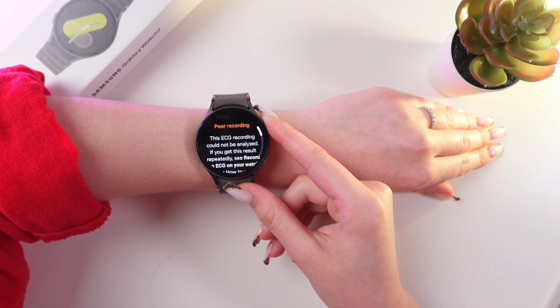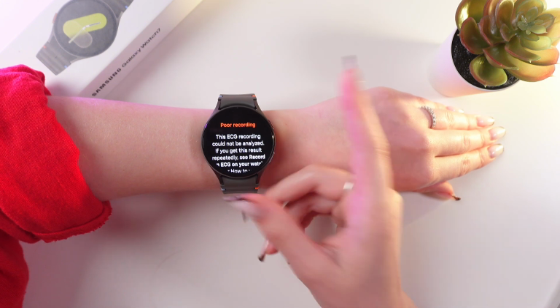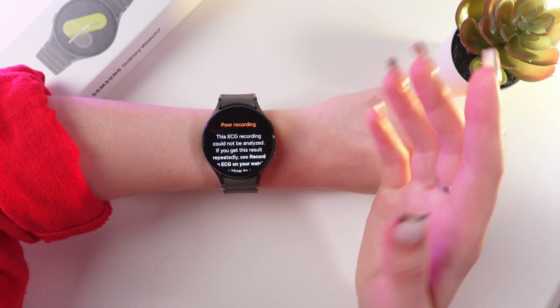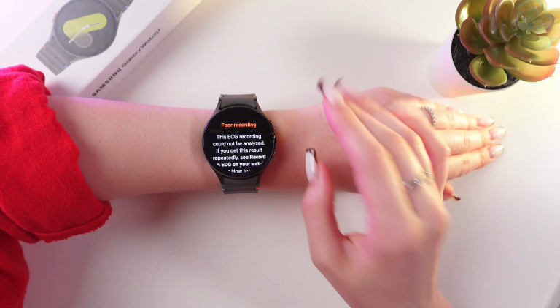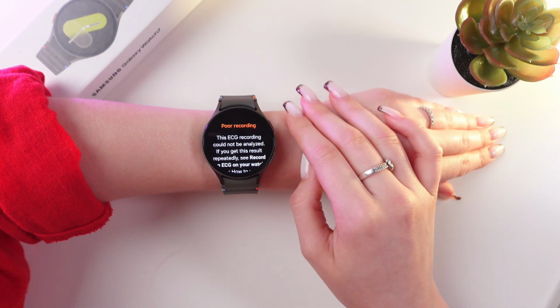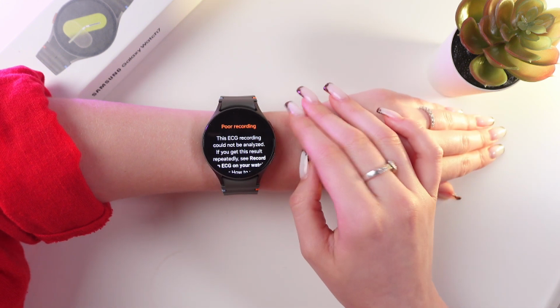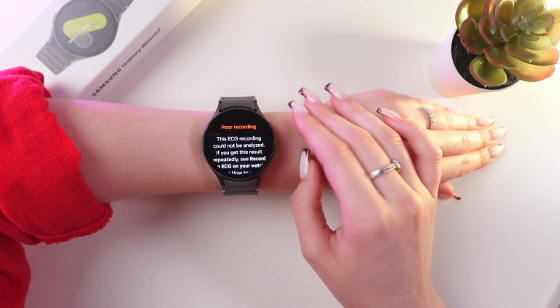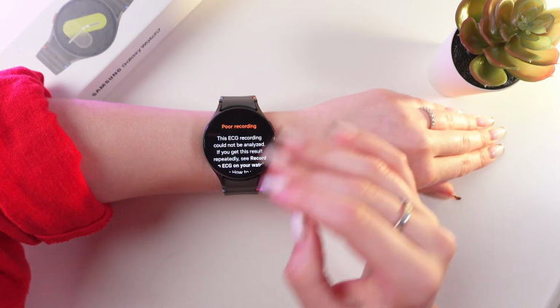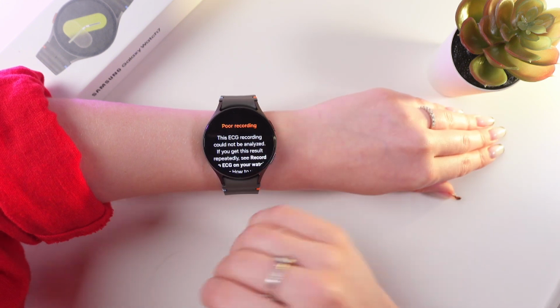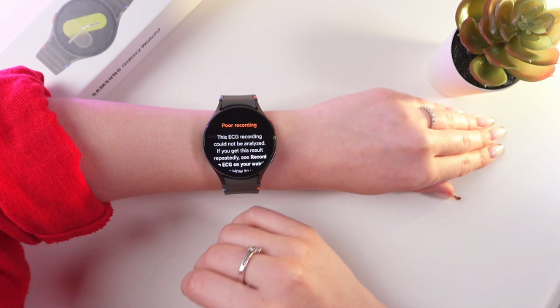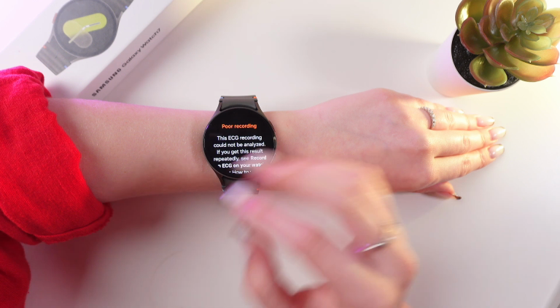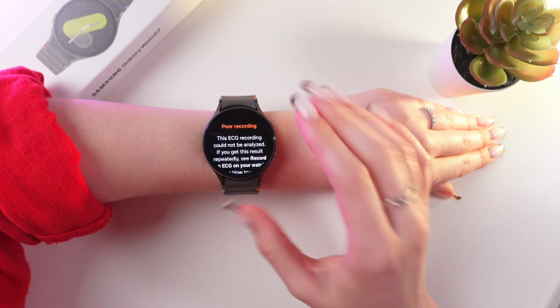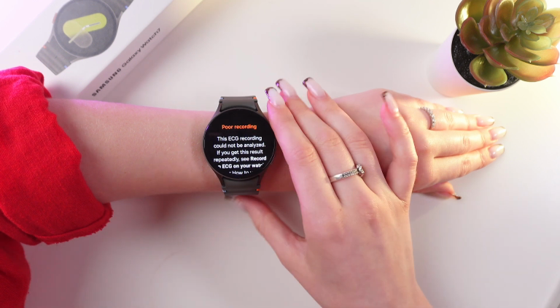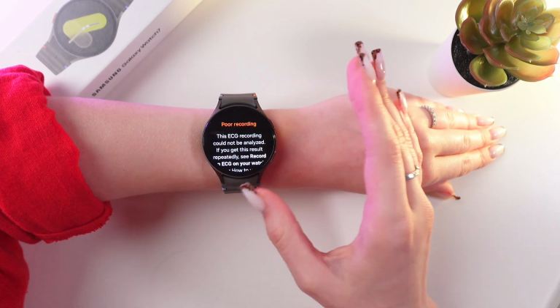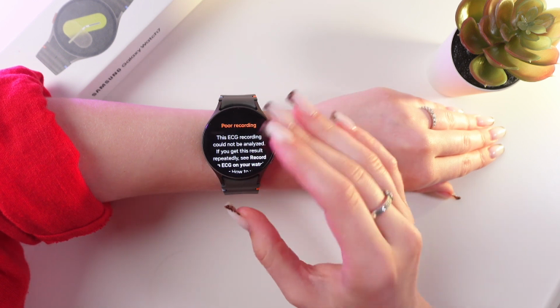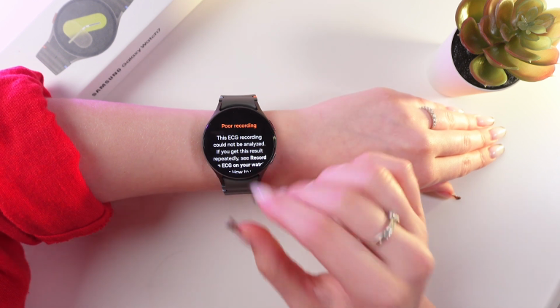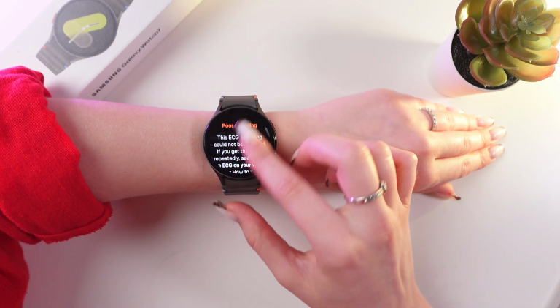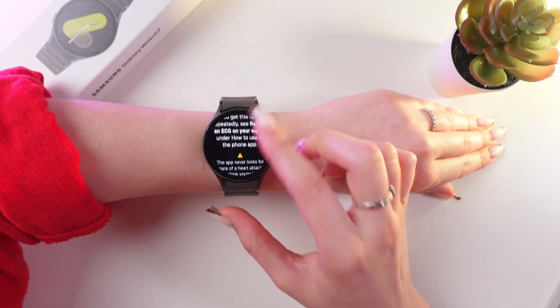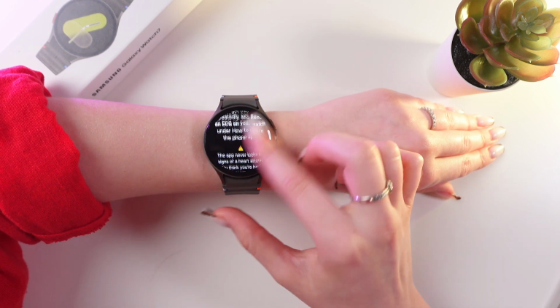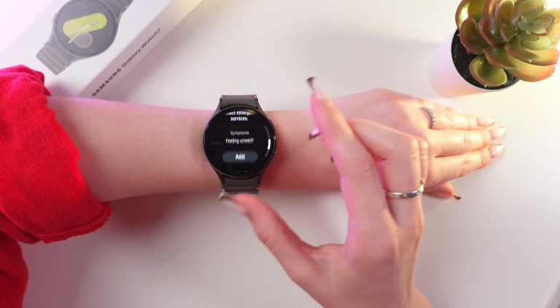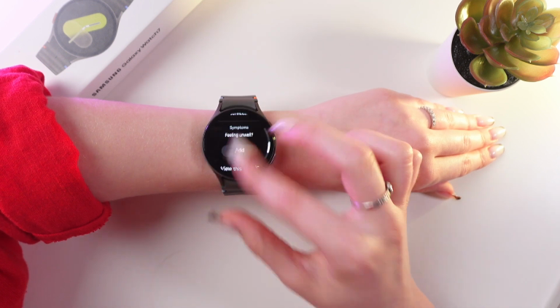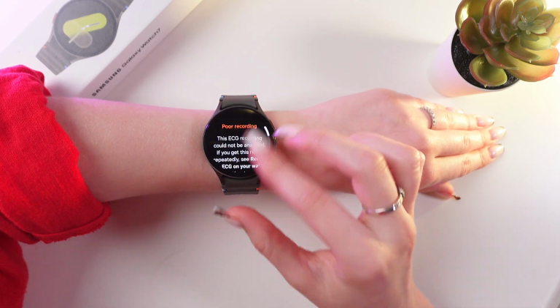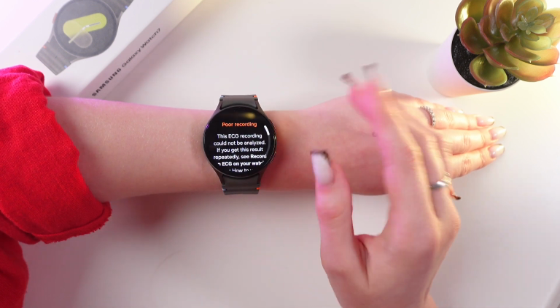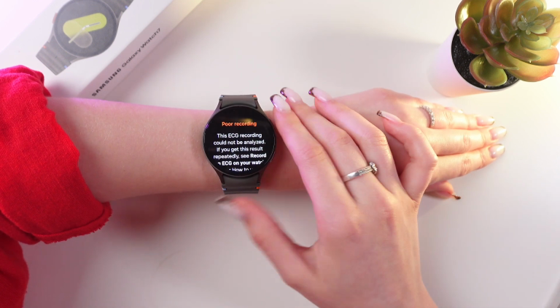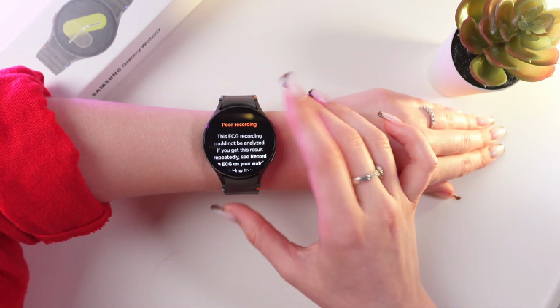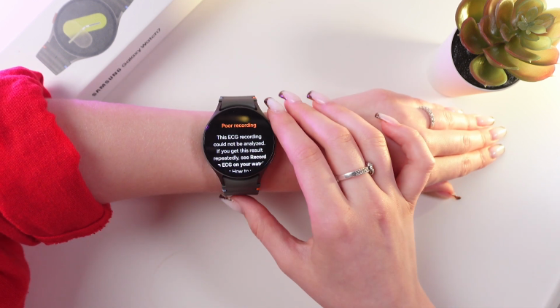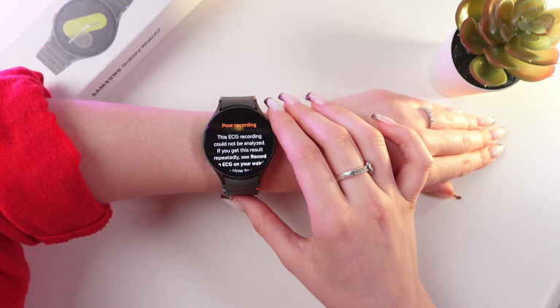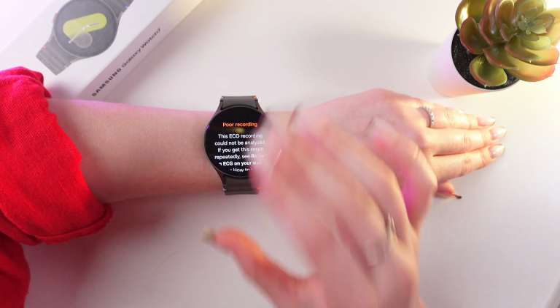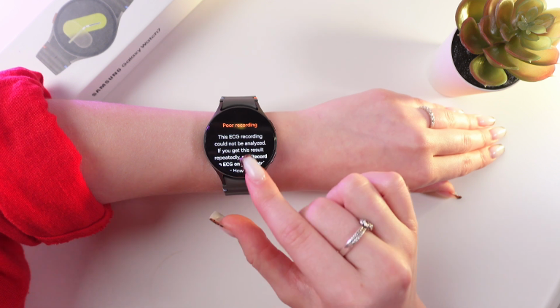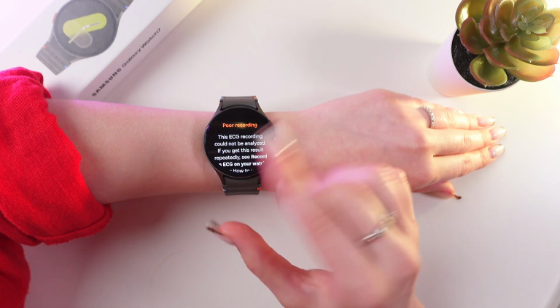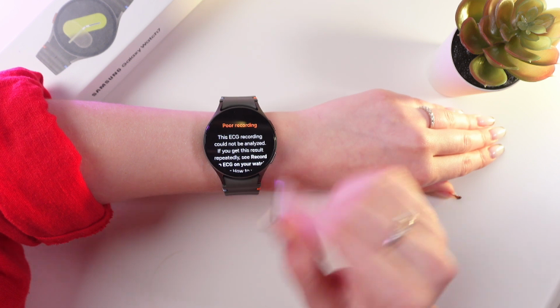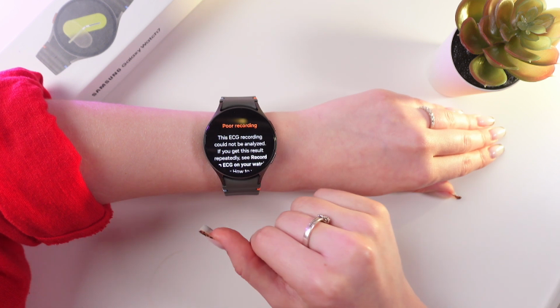Sometimes you can receive a result about poor recording, as I did. This can be due to the fact that you haven't worn your watch for at least 10 minutes before taking measurements.